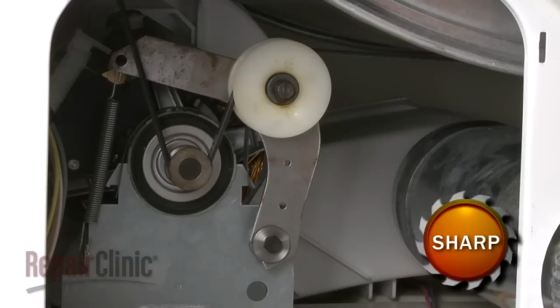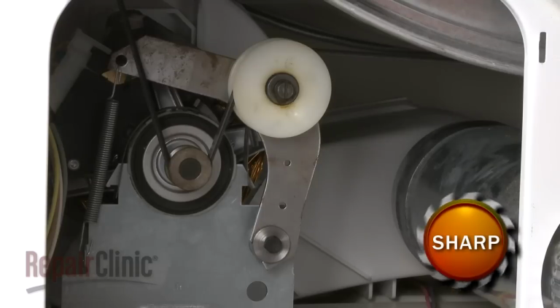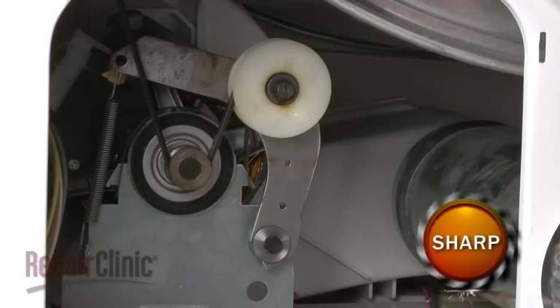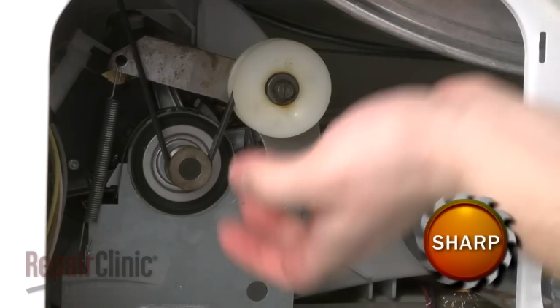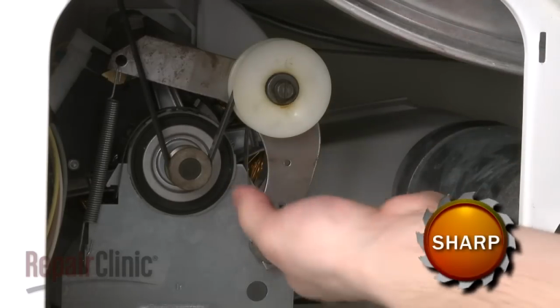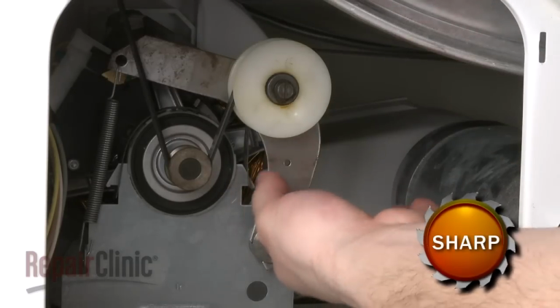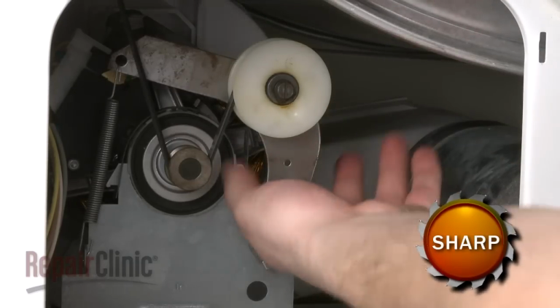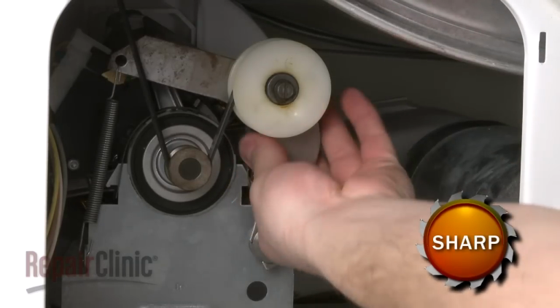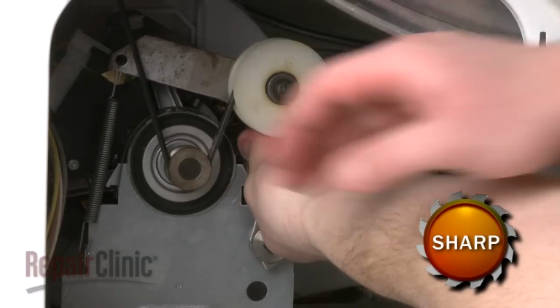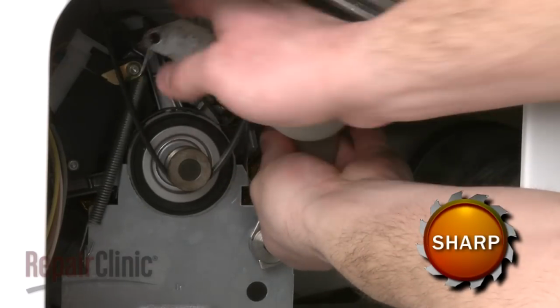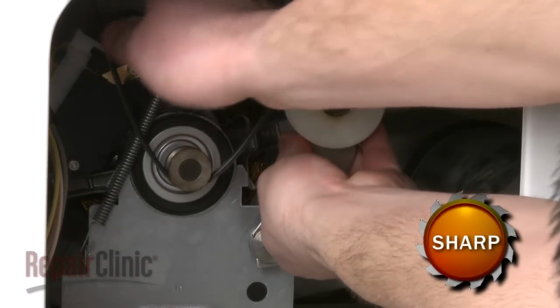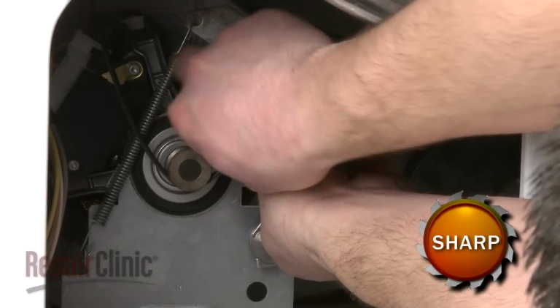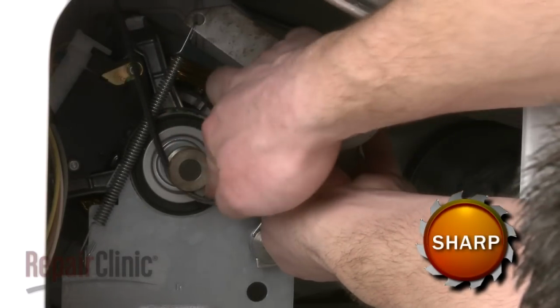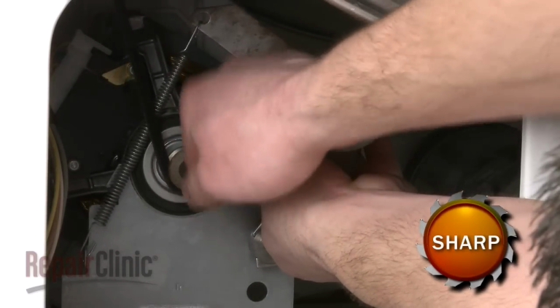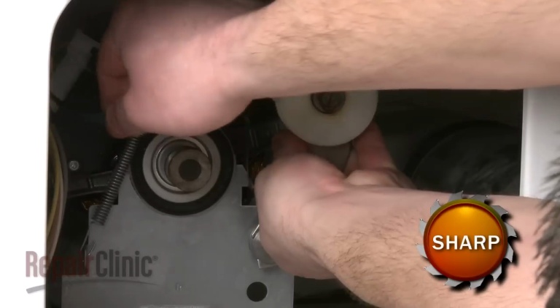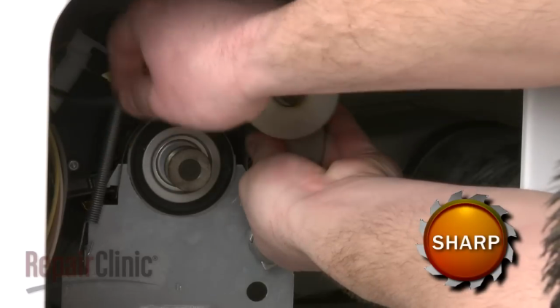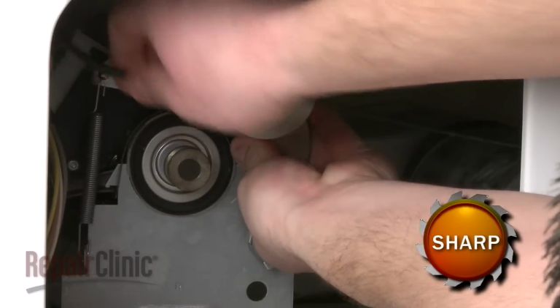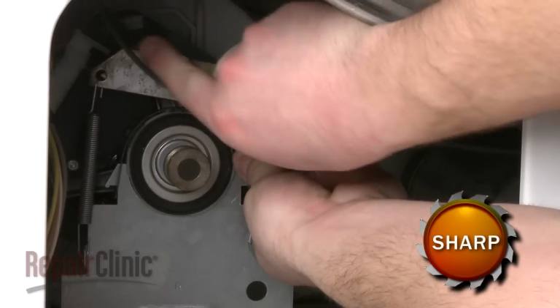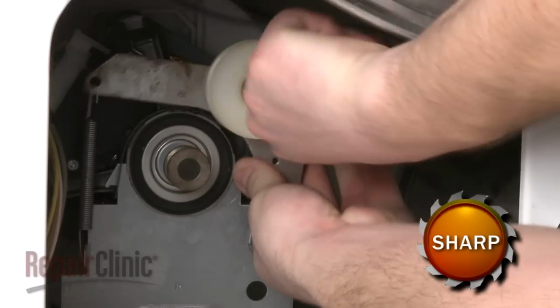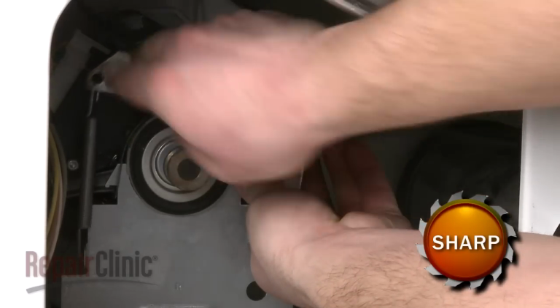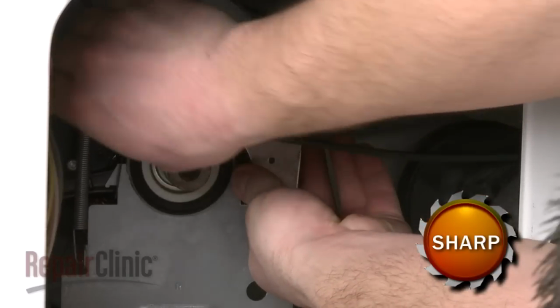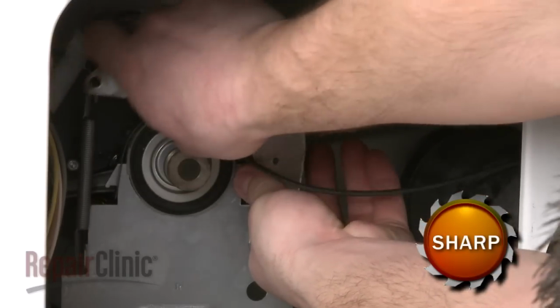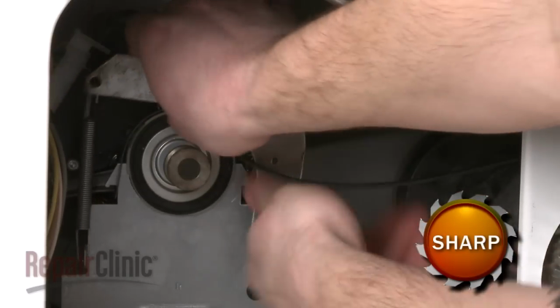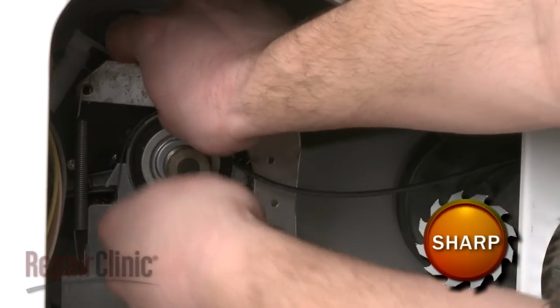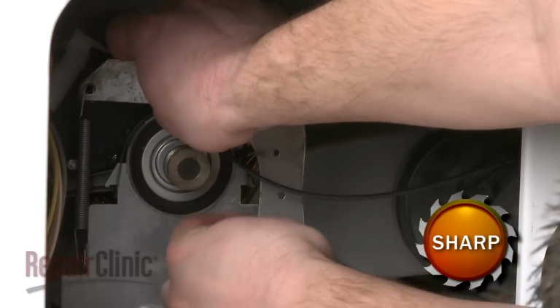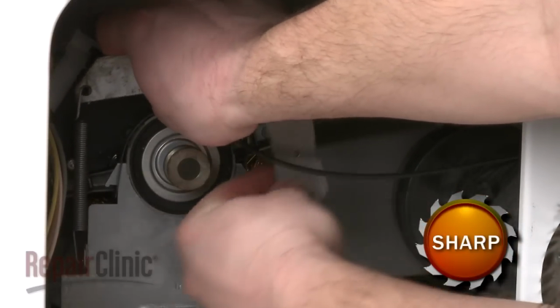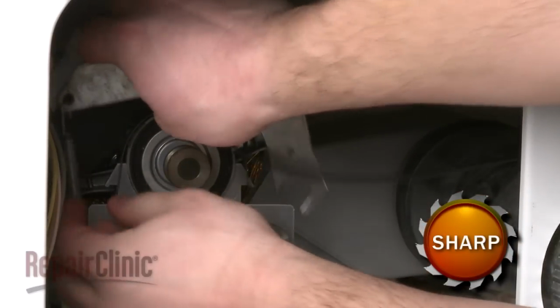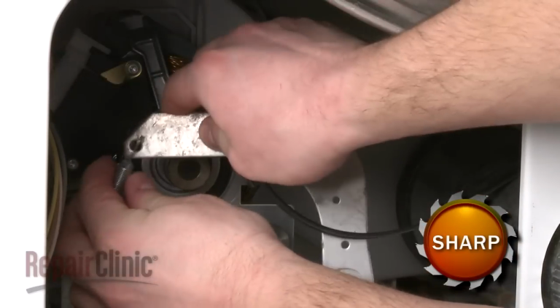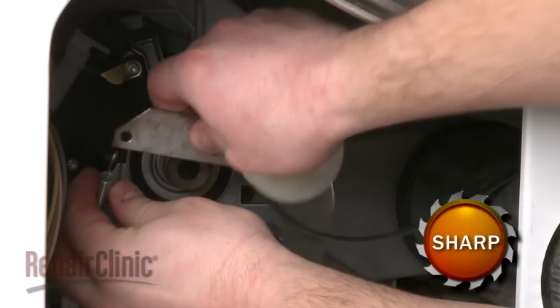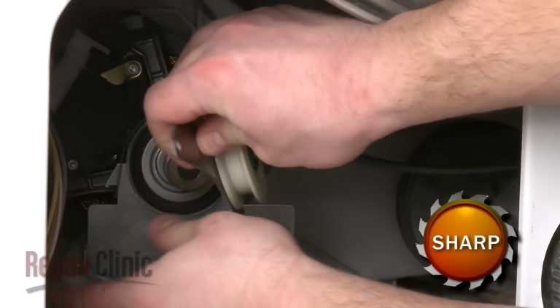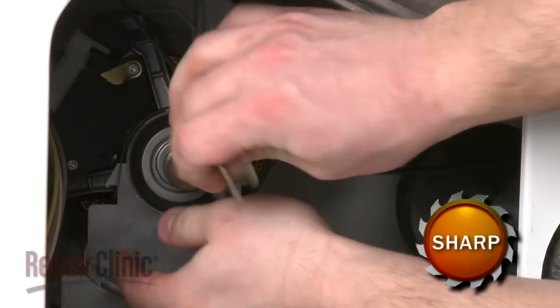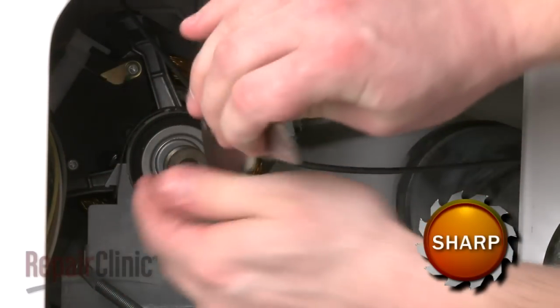Now reach into the cabinet and push the old idler pulley to release the tension on the belt and unthread the belt from the pulley and motor shaft. Disconnect the spring and pull the old pulley out.